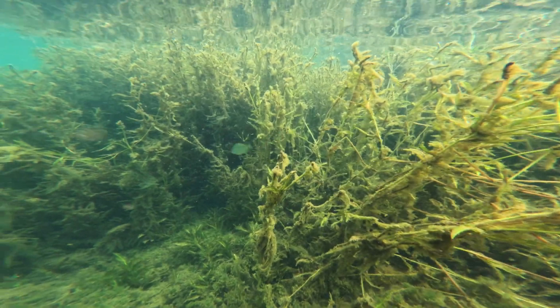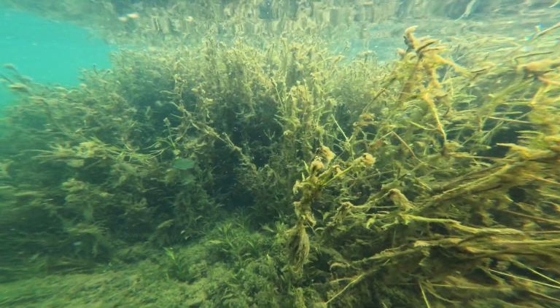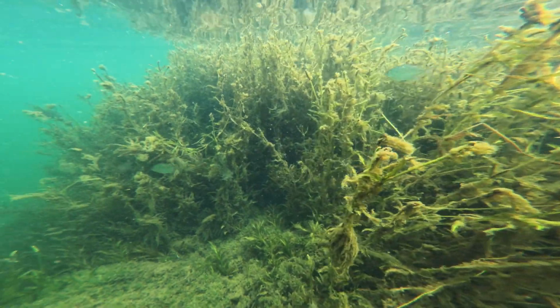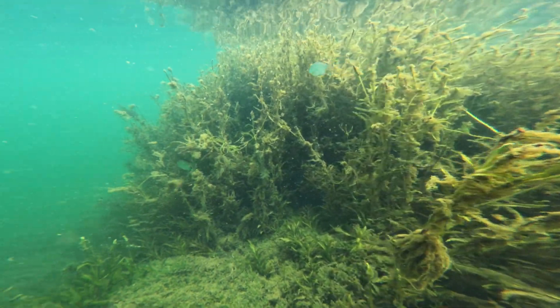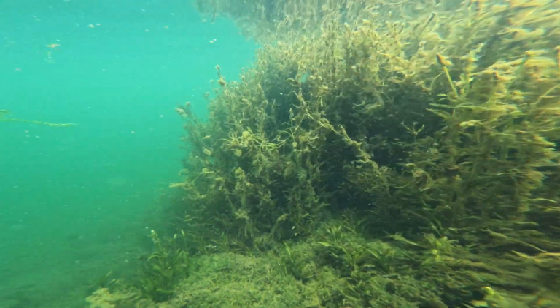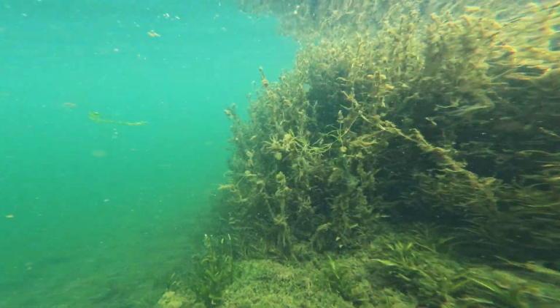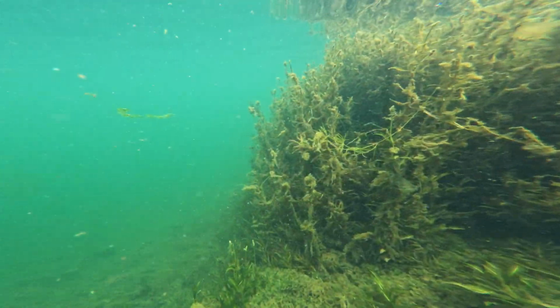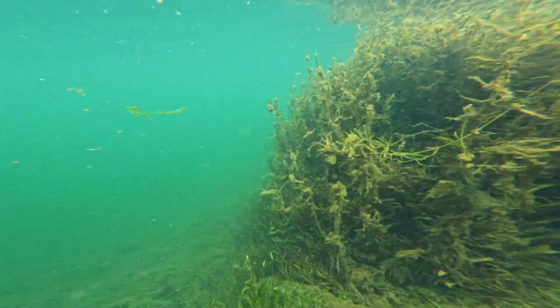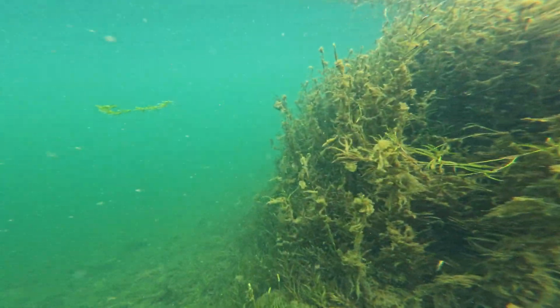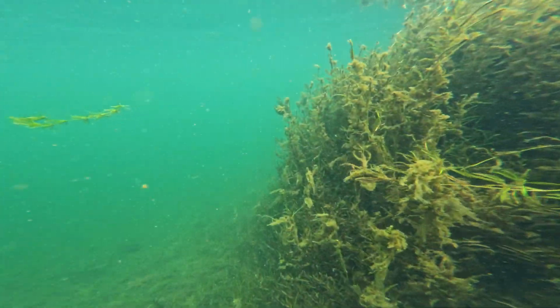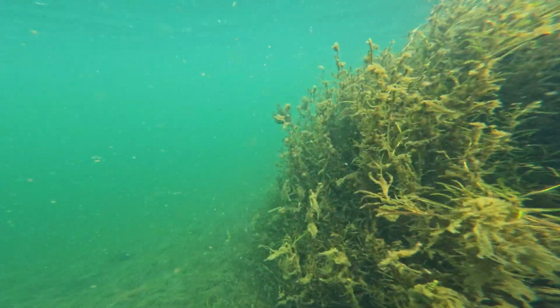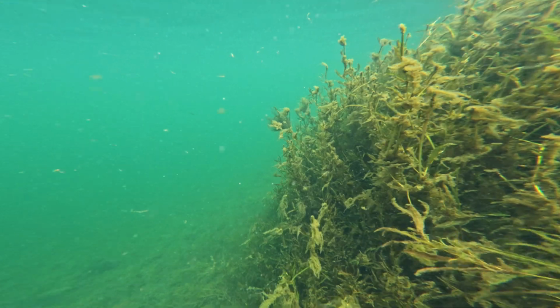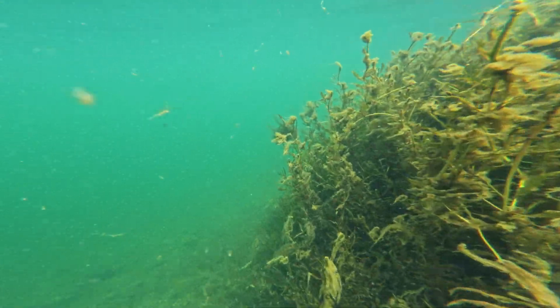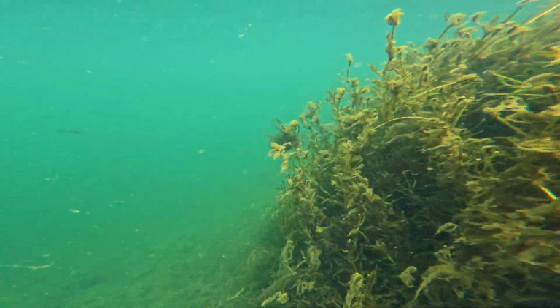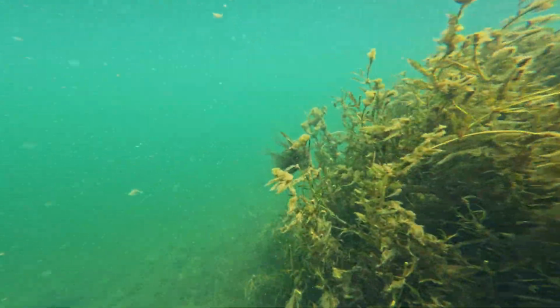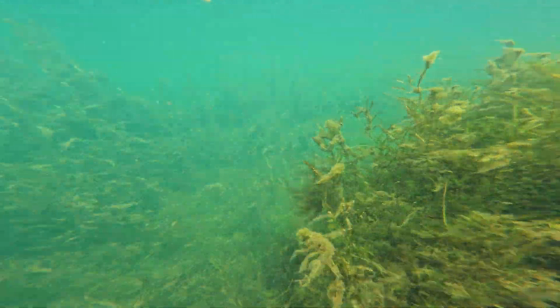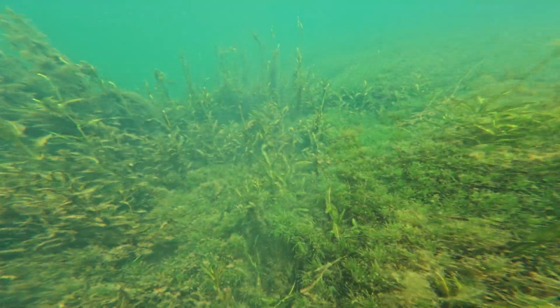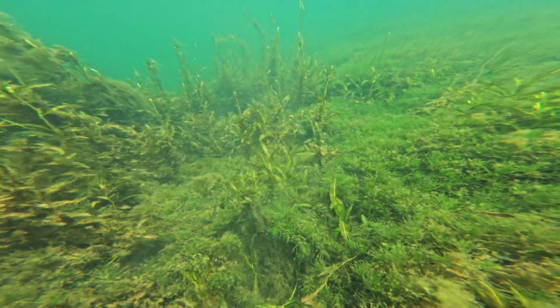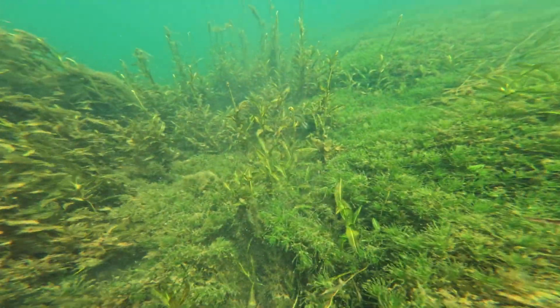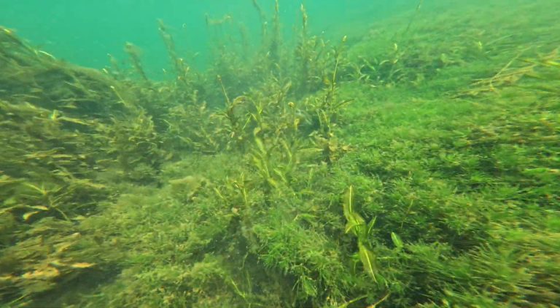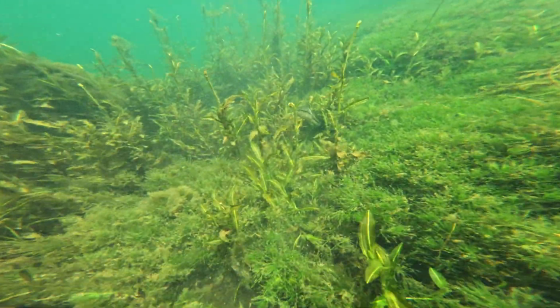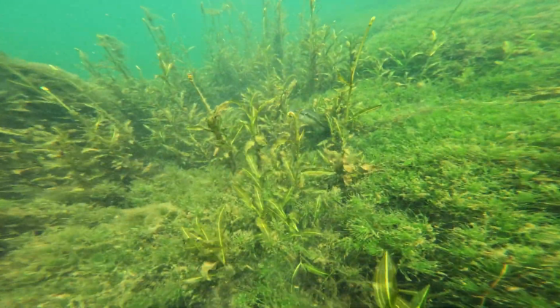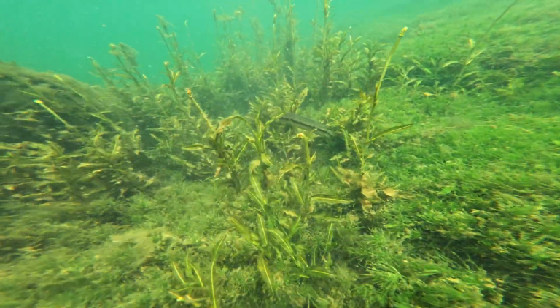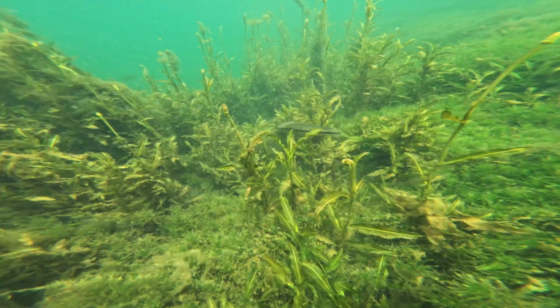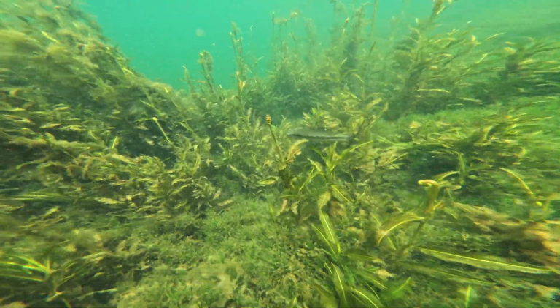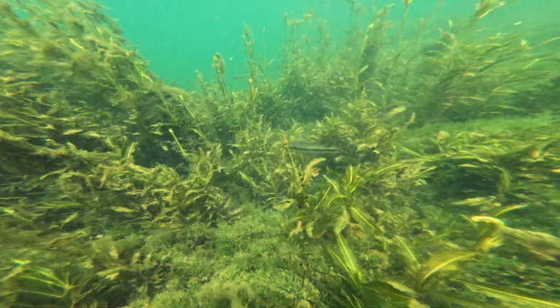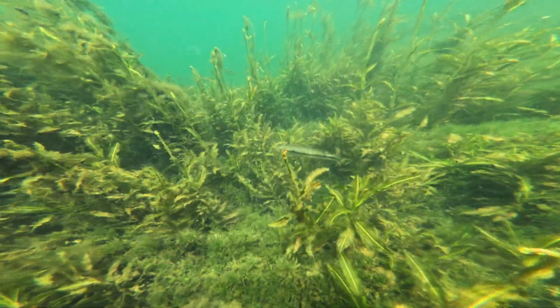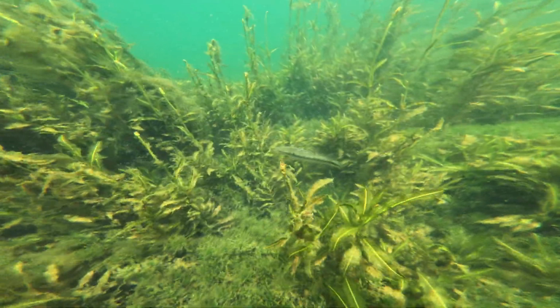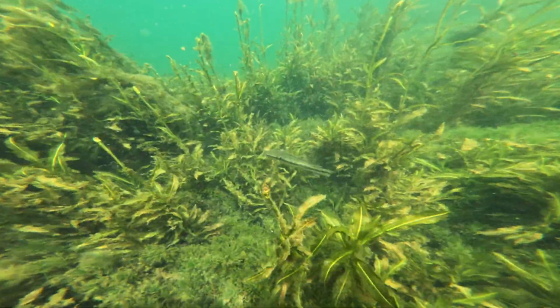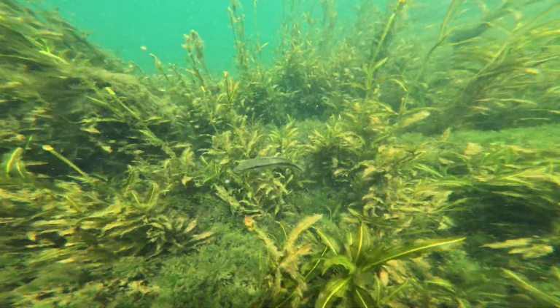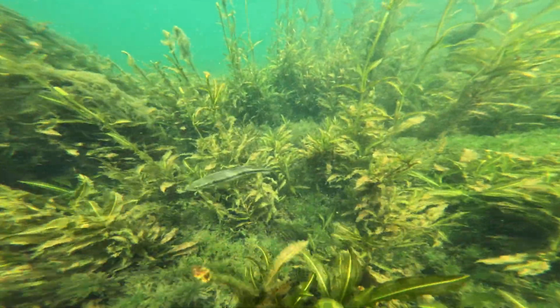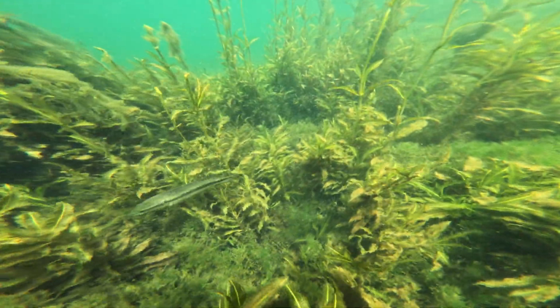Juliana and I encountered other plant species in this reservoir including Echinodorus sp., Egeria densa, Cabomba aquatica, Pontederia sp., Heteranthera sp., and Utricularia foliosa.